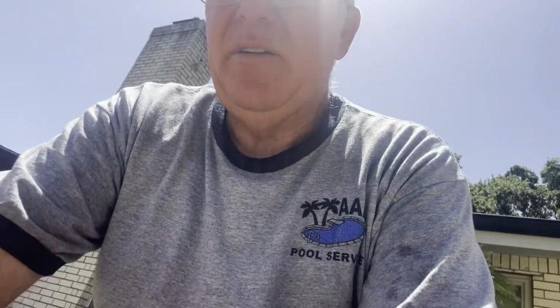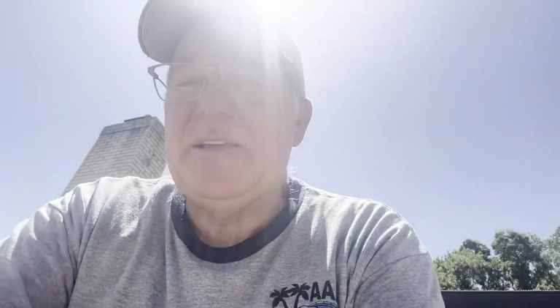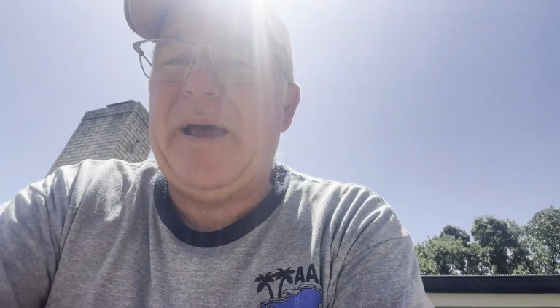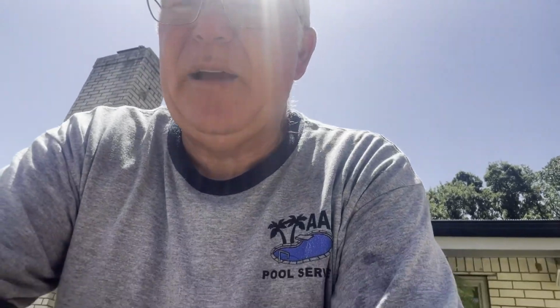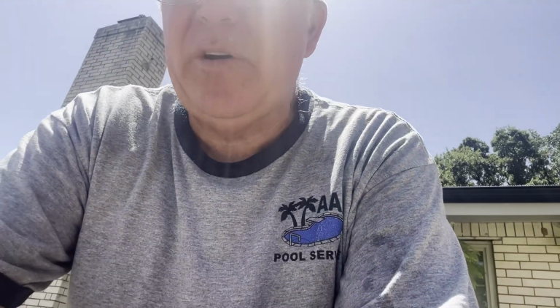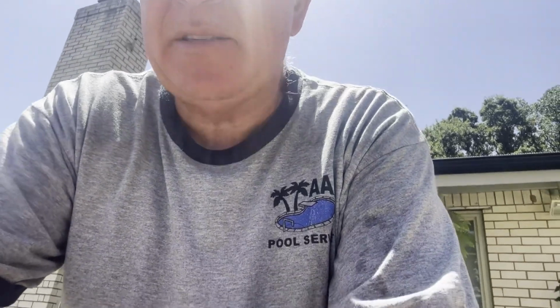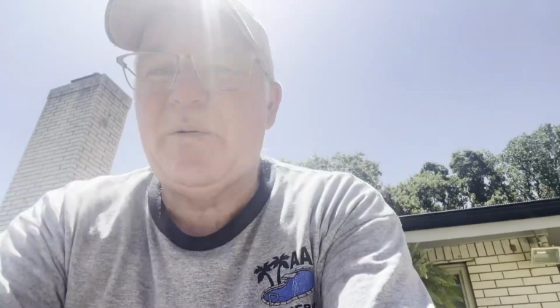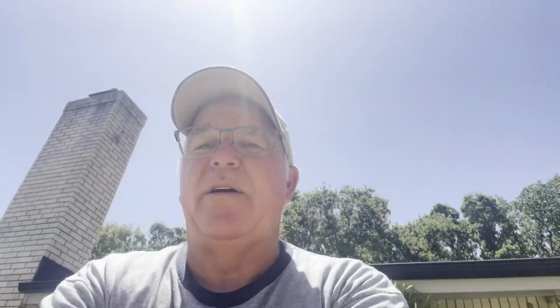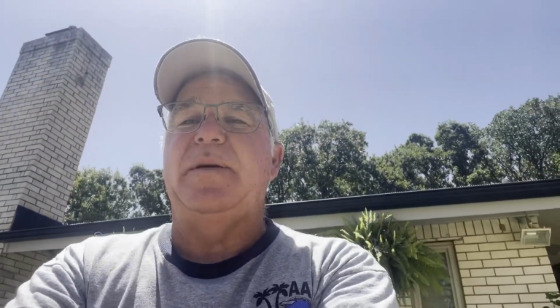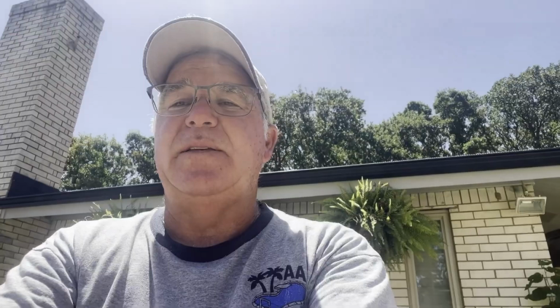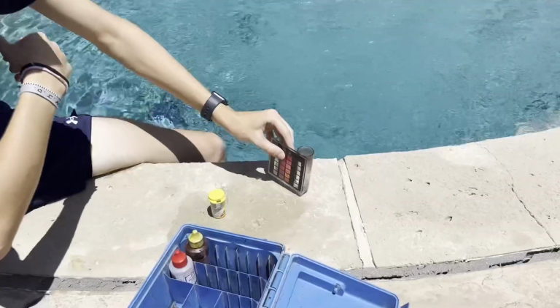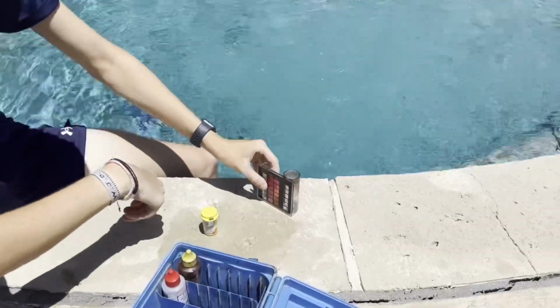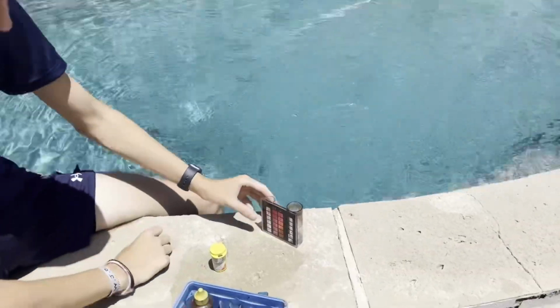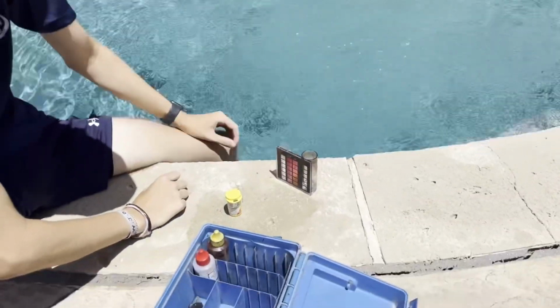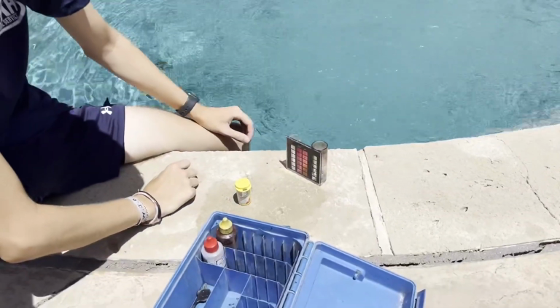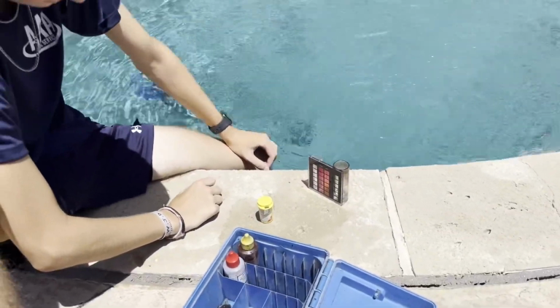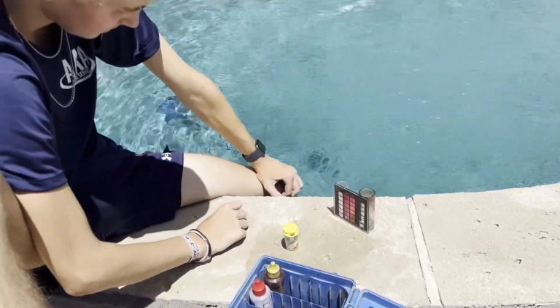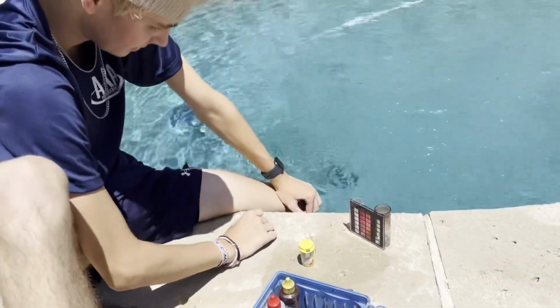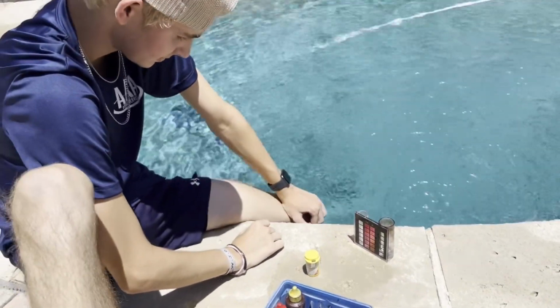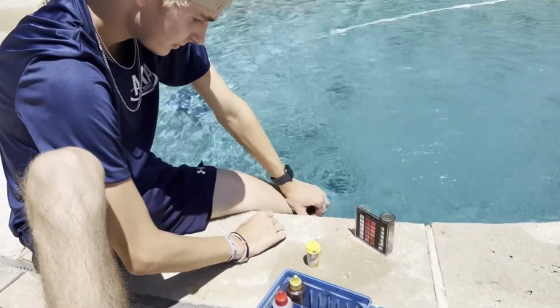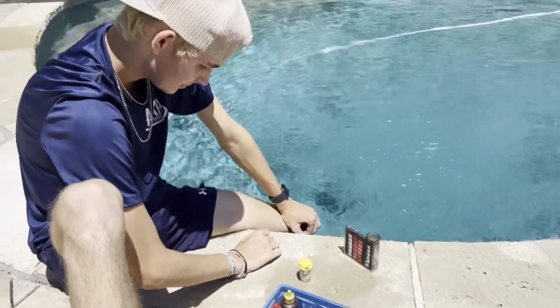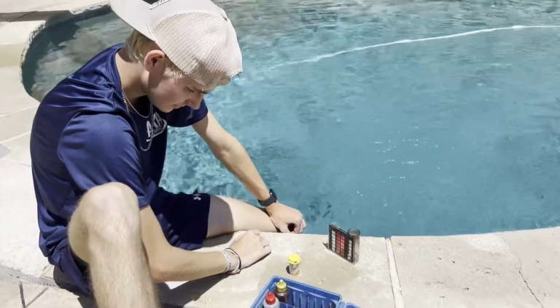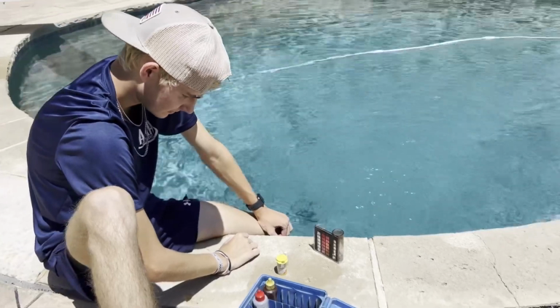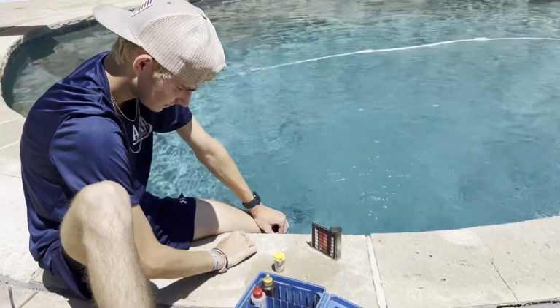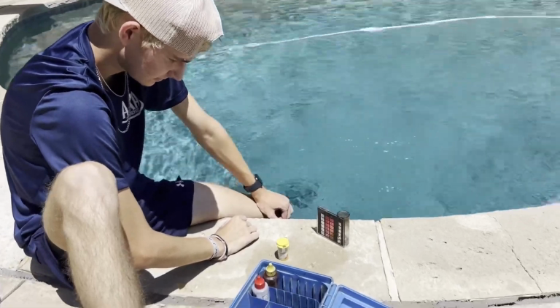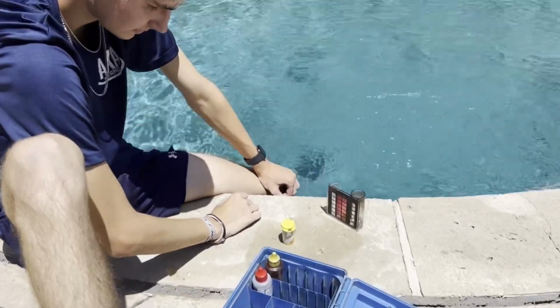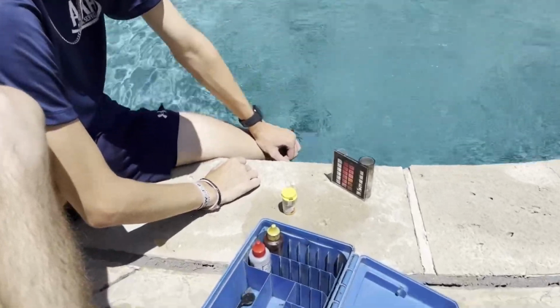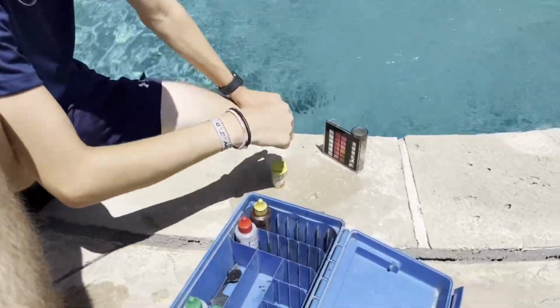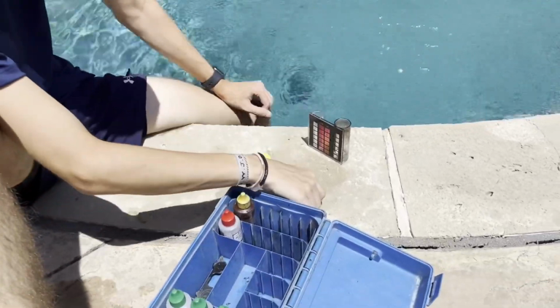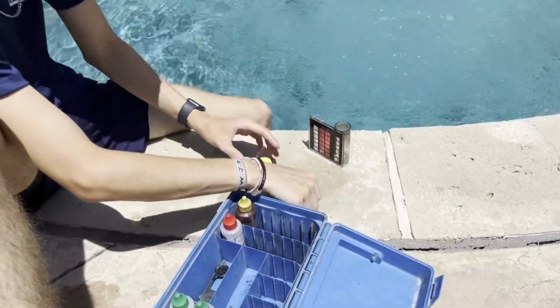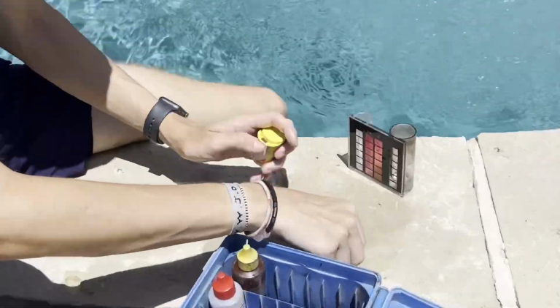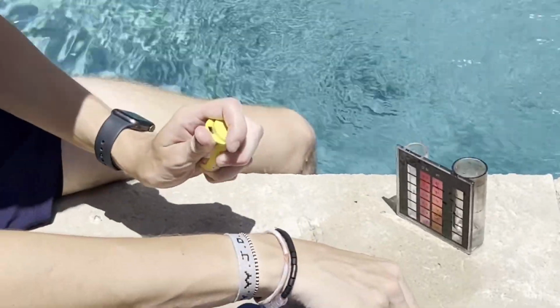Welcome back. Today we're going to show you how to test your pool water with a DPD test kit. People ask all the time what's the best way to check for chlorine in their swimming pool, and this is the absolute best. We're going to use DPD powder and let me show you how easy it is.